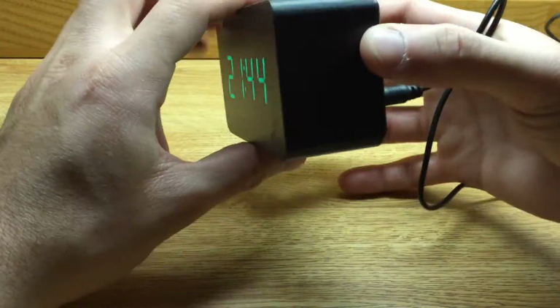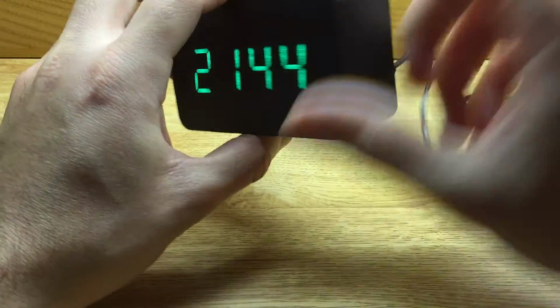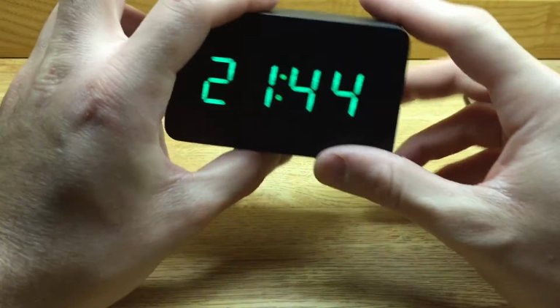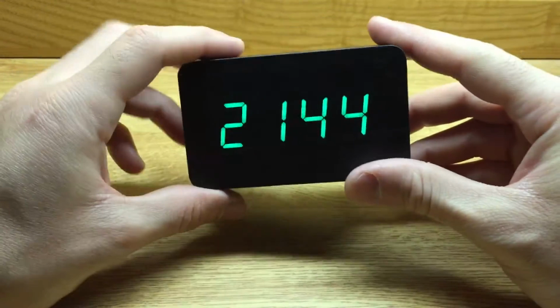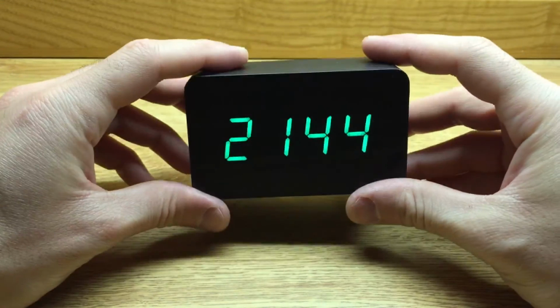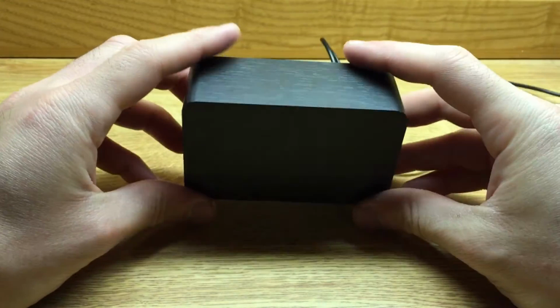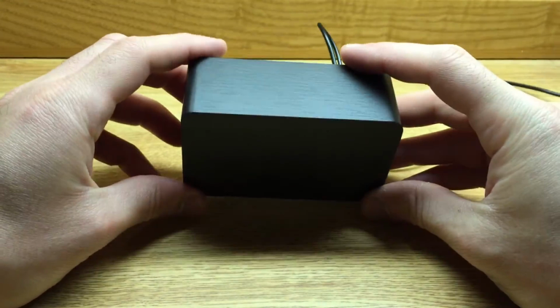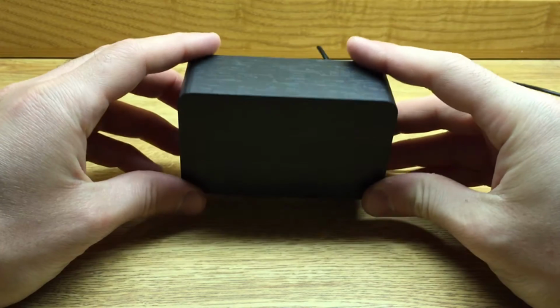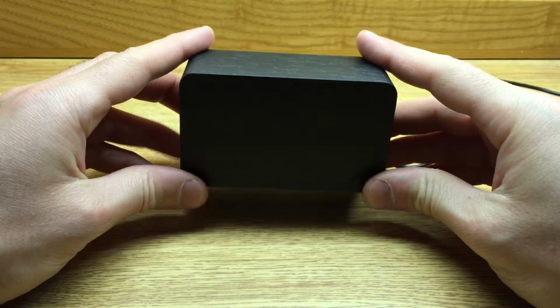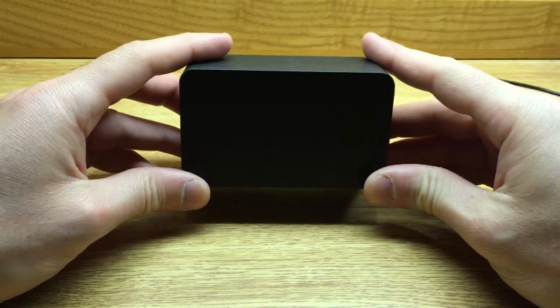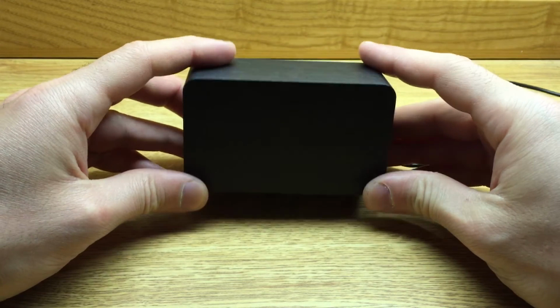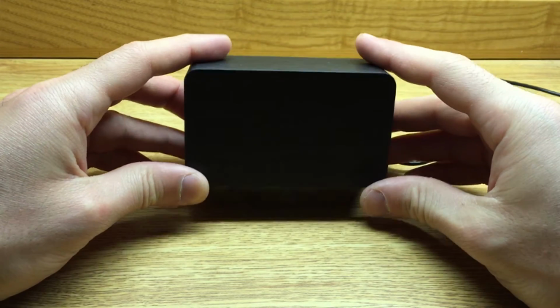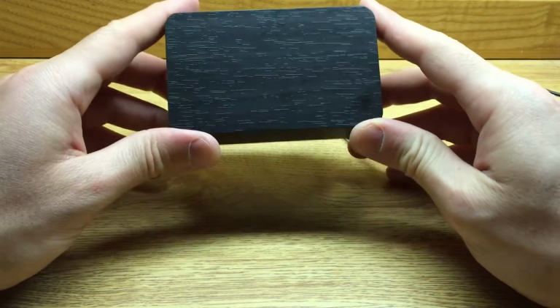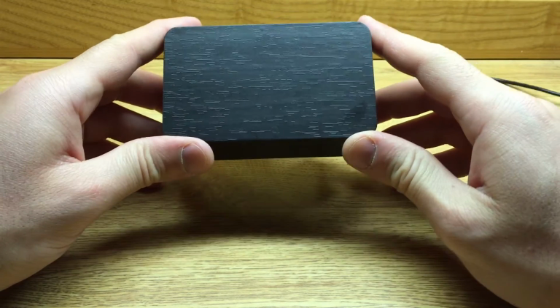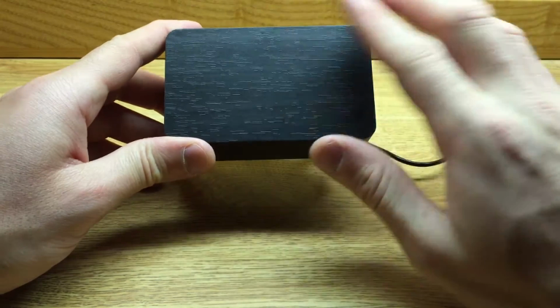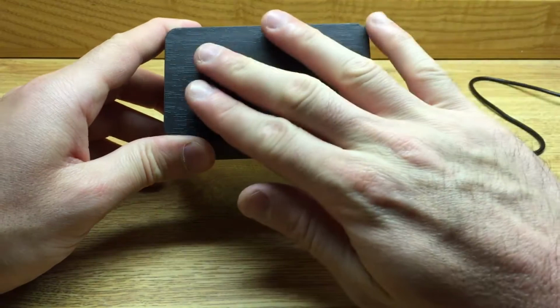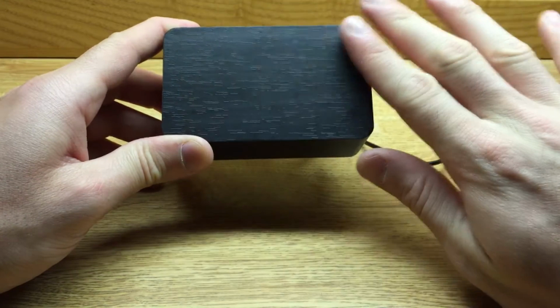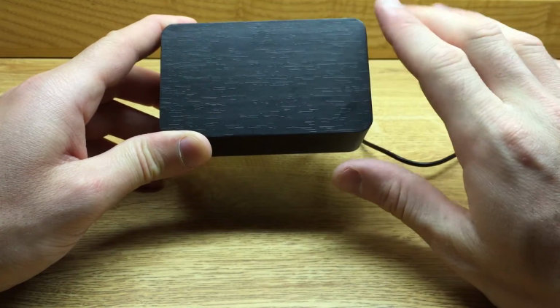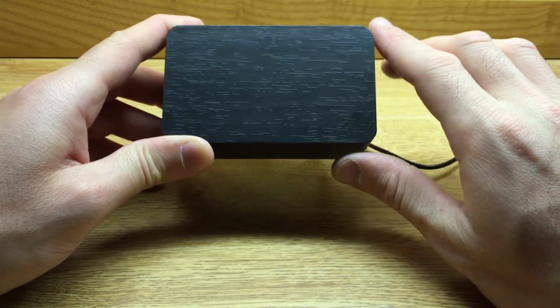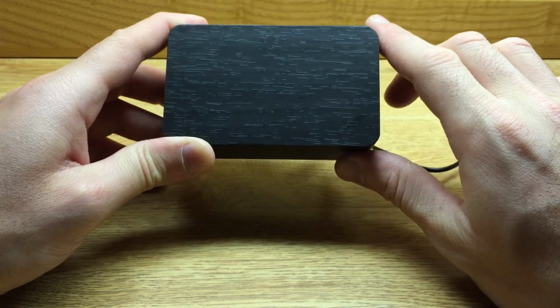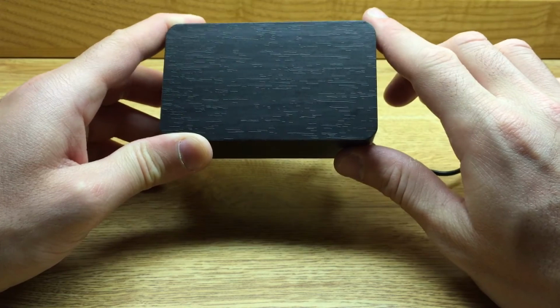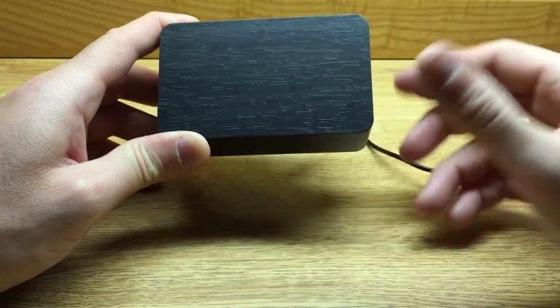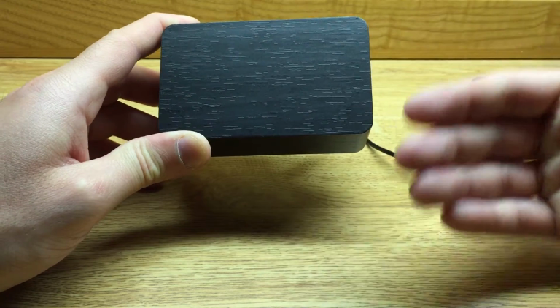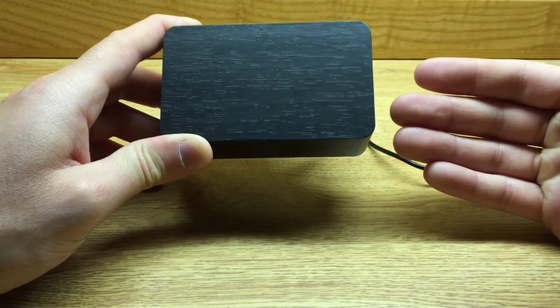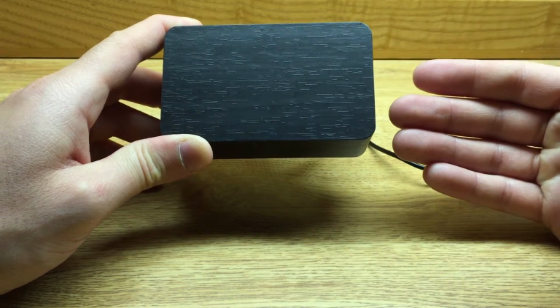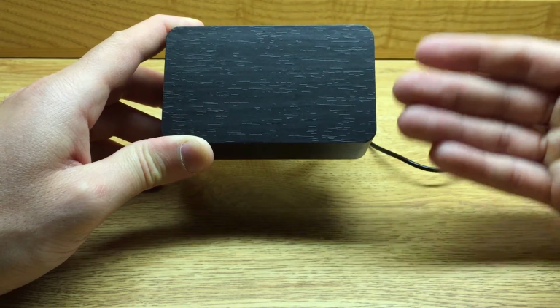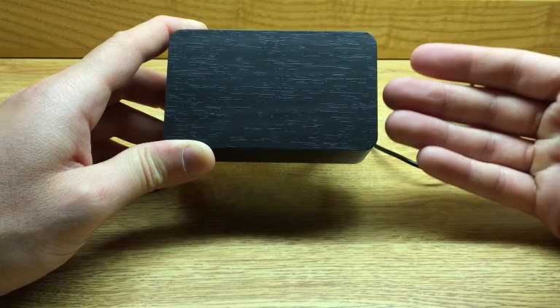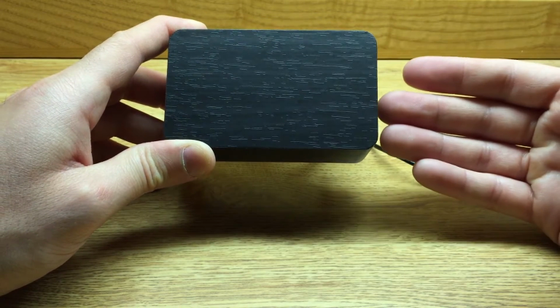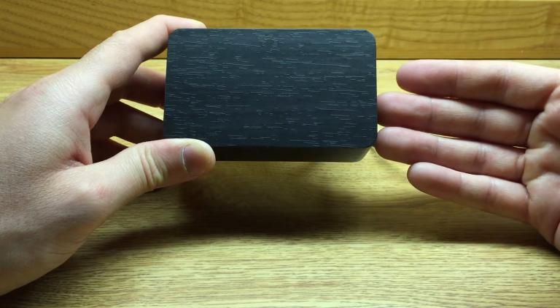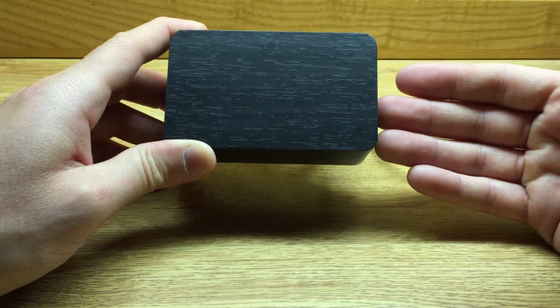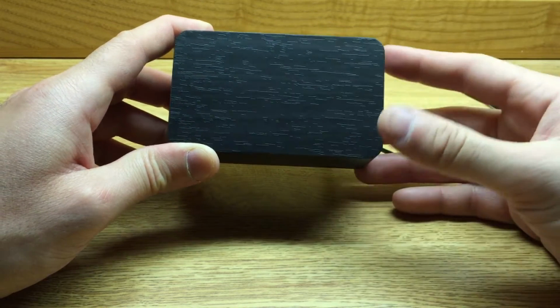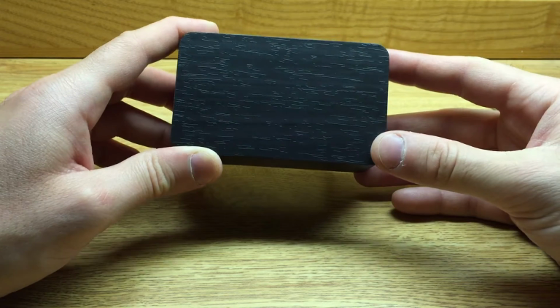Spinning this guy around, I think the first thing that I noticed about this clock was definitely the flush, blank face of the alarm clock. I thought it was really unique, and that's what really attracted me to get this alarm clock.